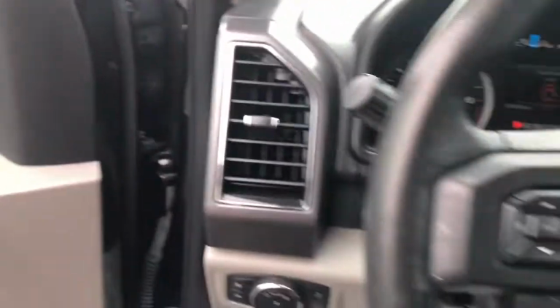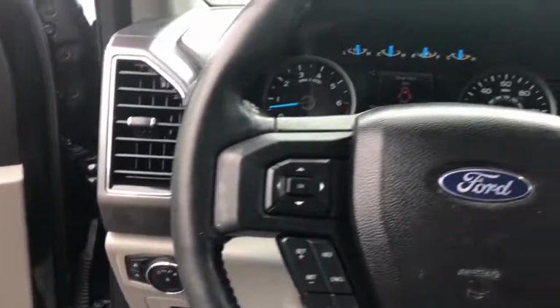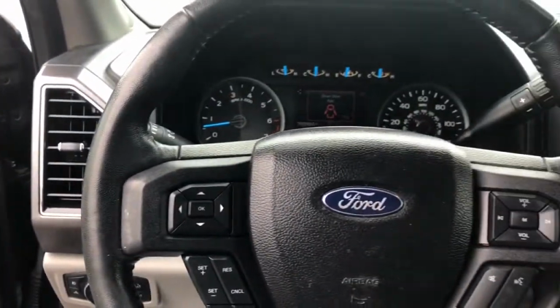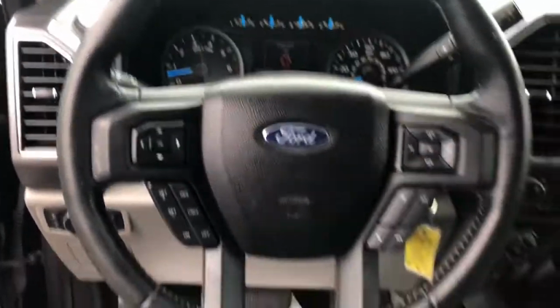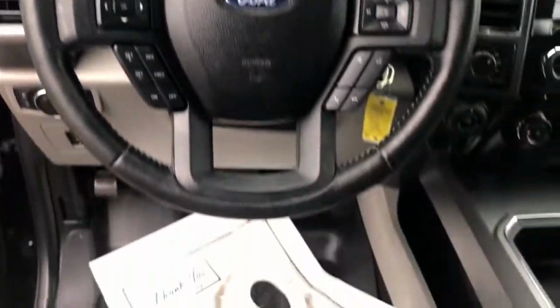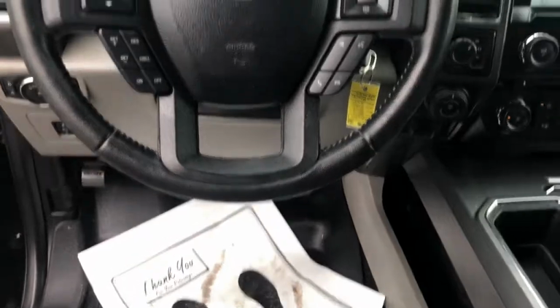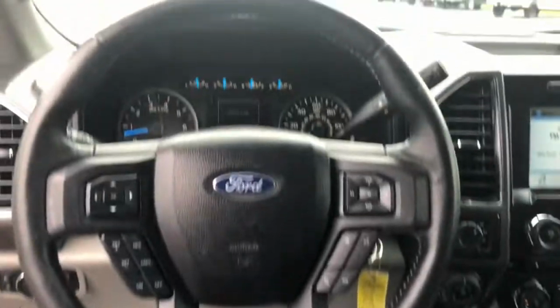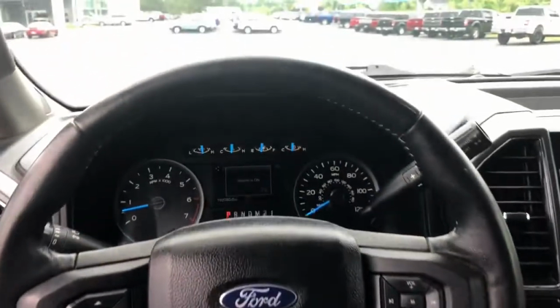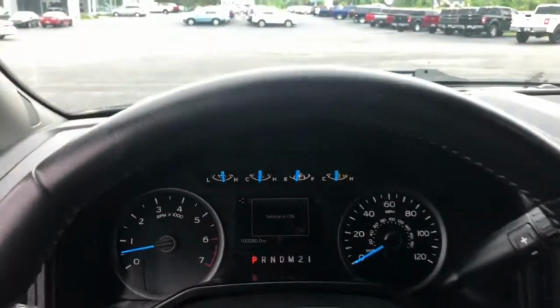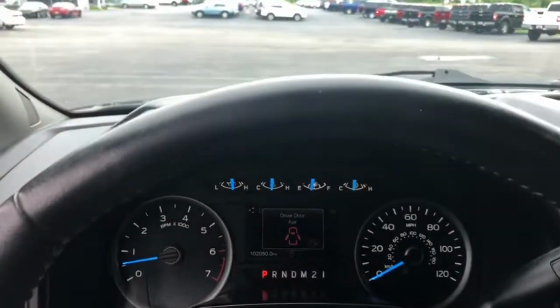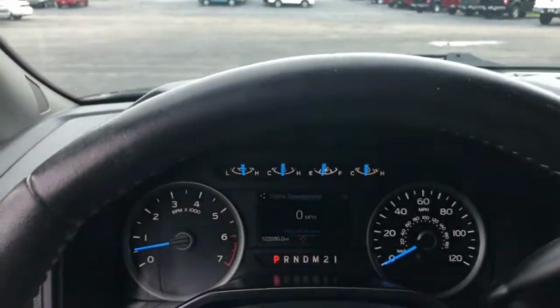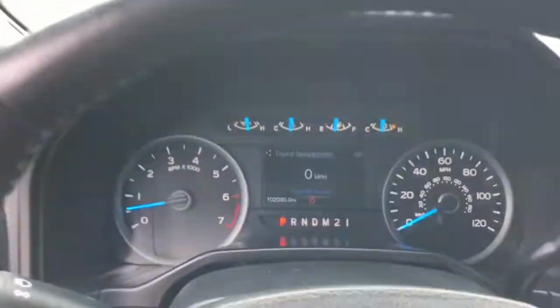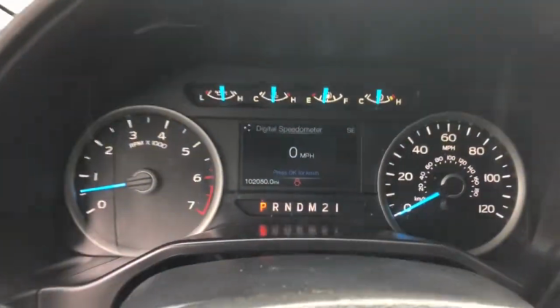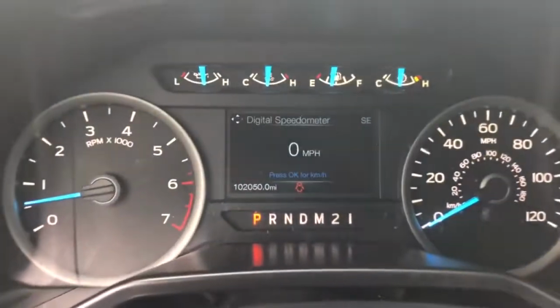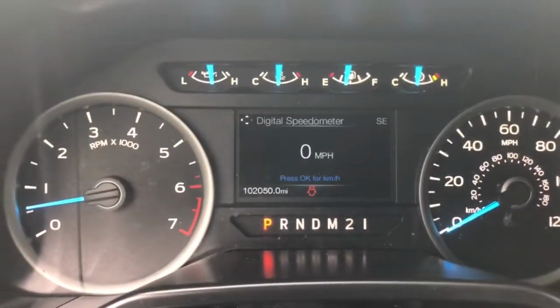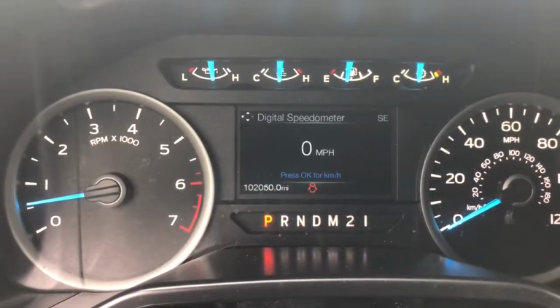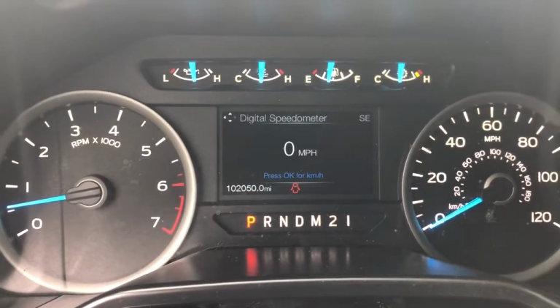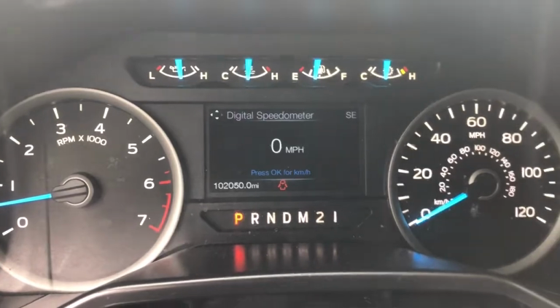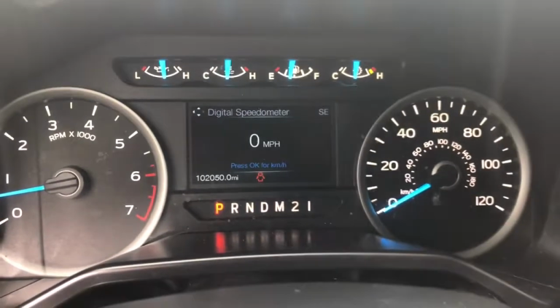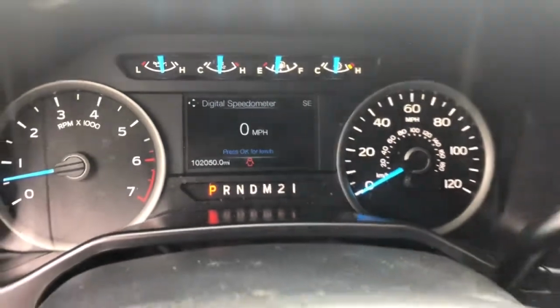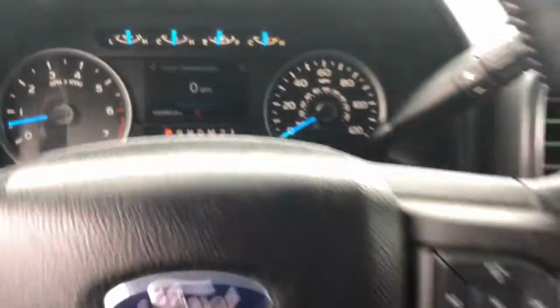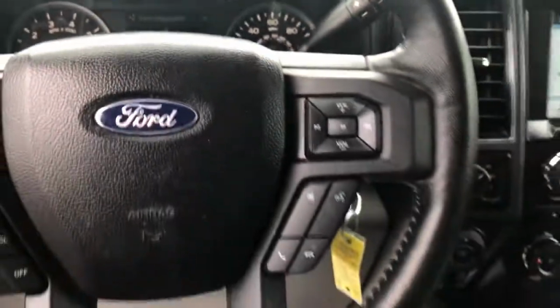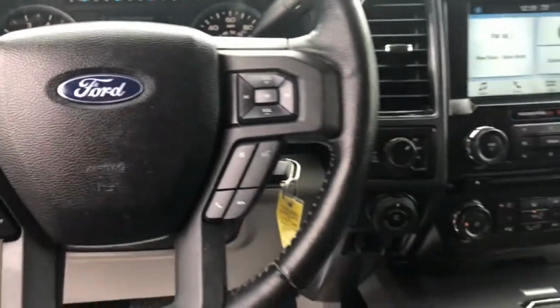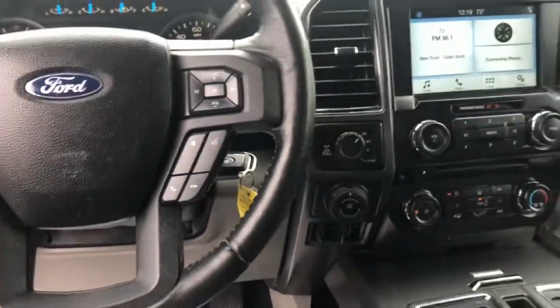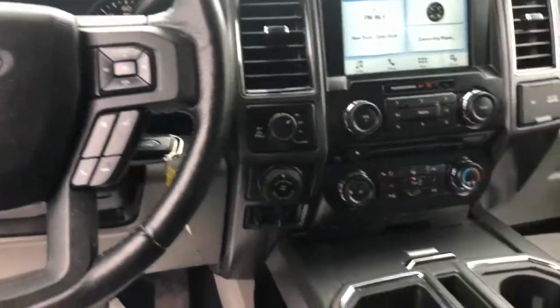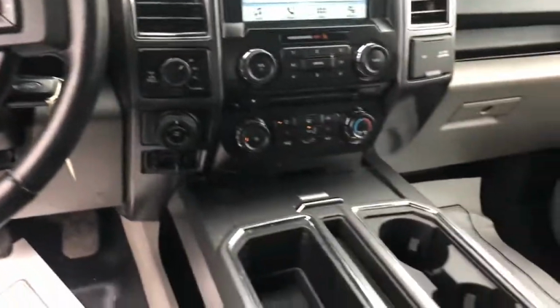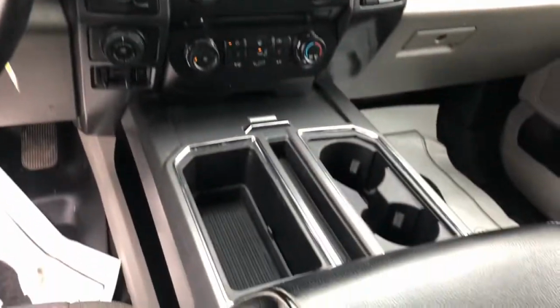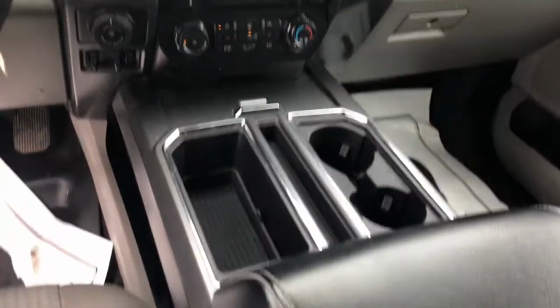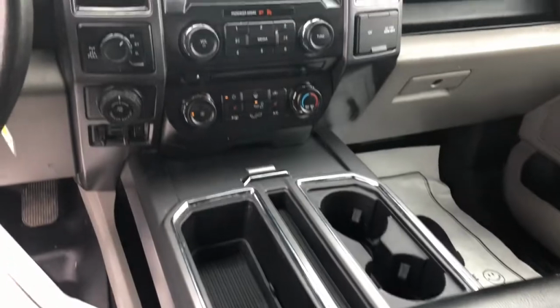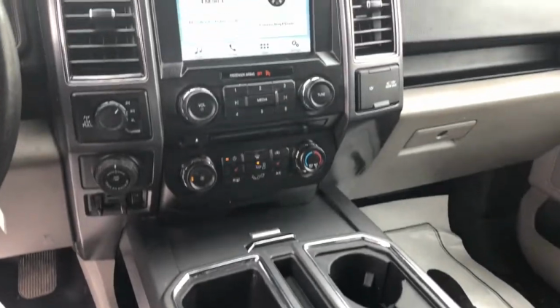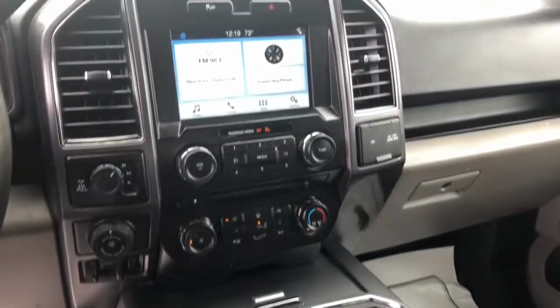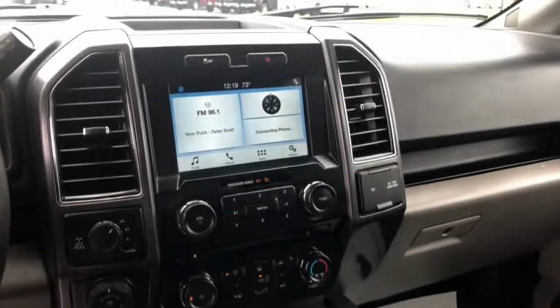Keyless entry, fog lamps, electronic stability control, power driver seat, aluminum wheels, intermittent wipers, tire pressure monitoring system, power windows, four-wheel disc brakes, power steering.